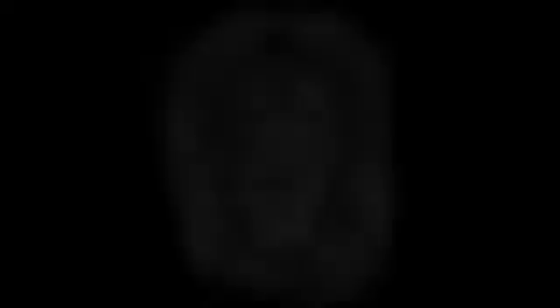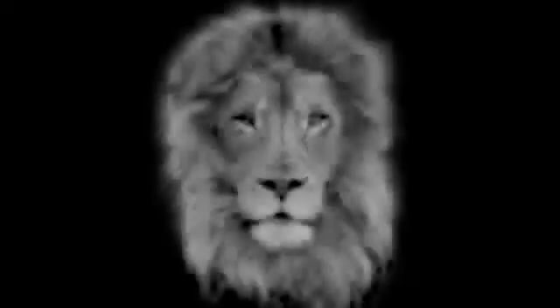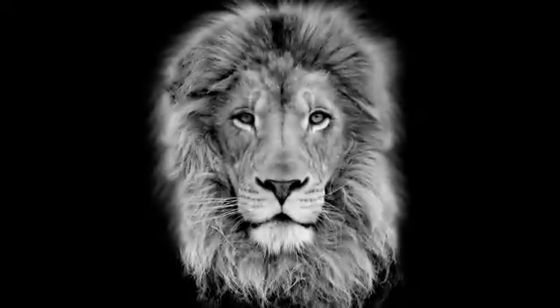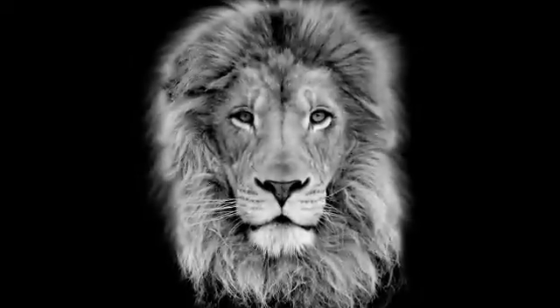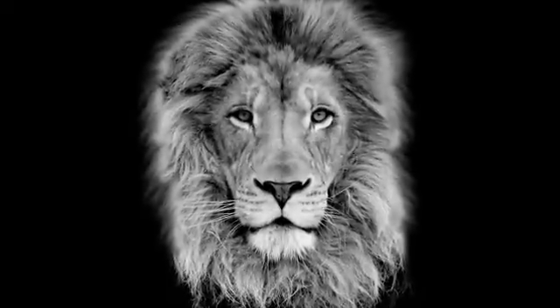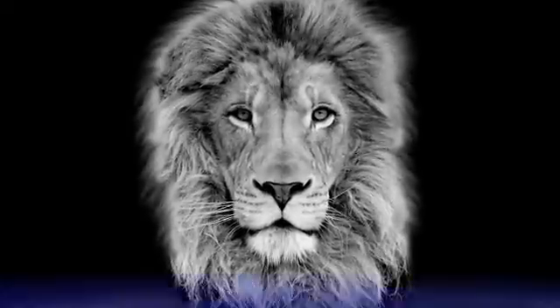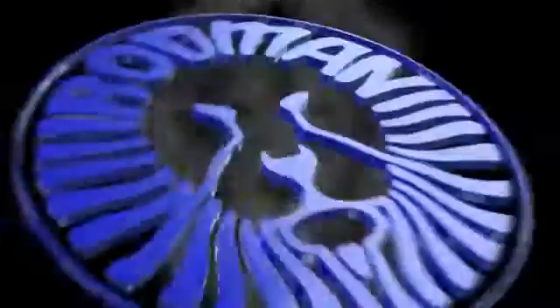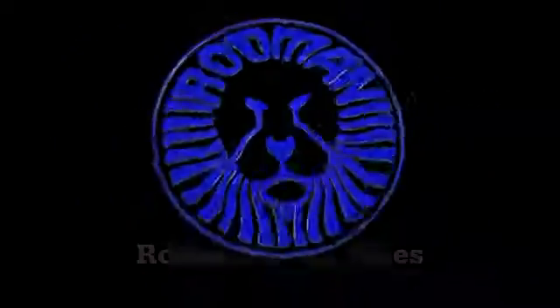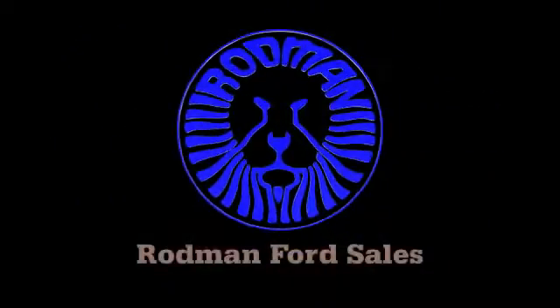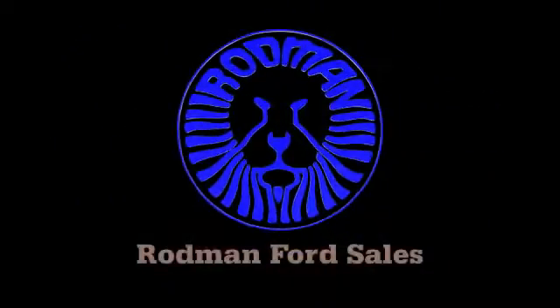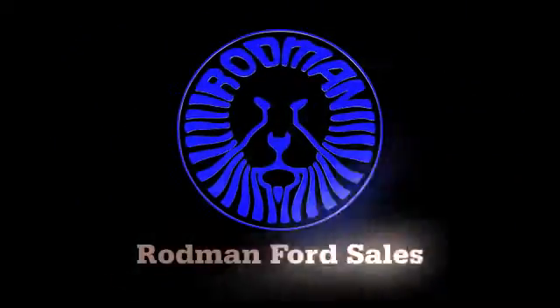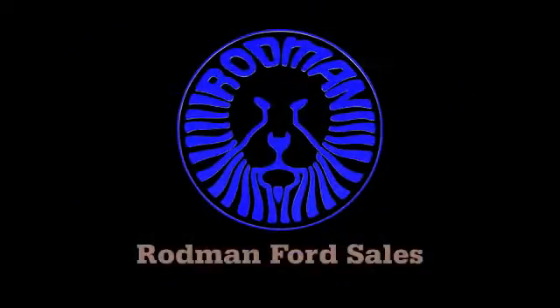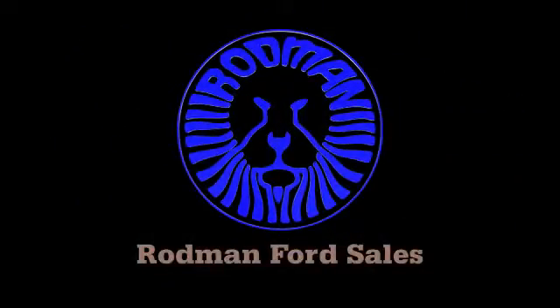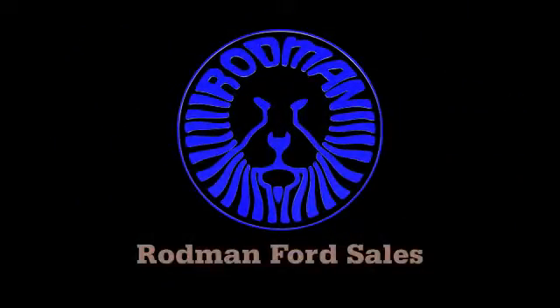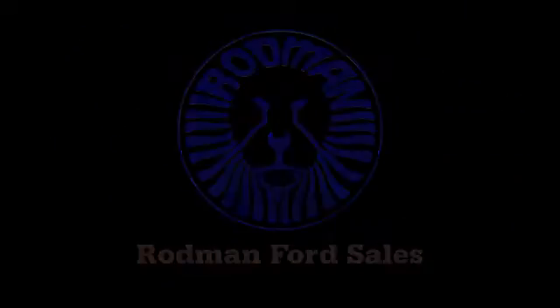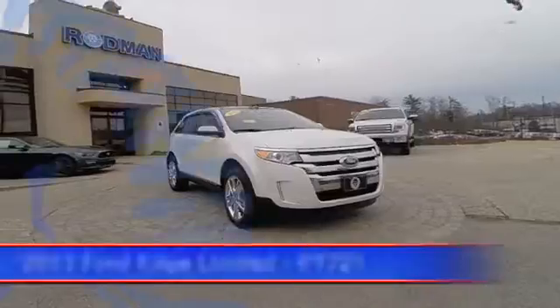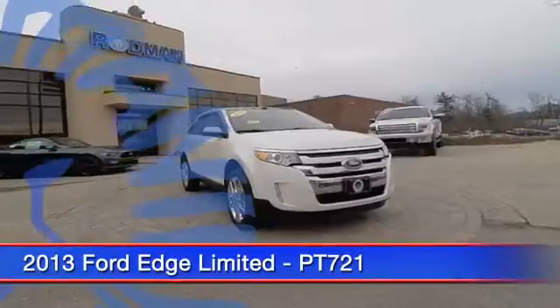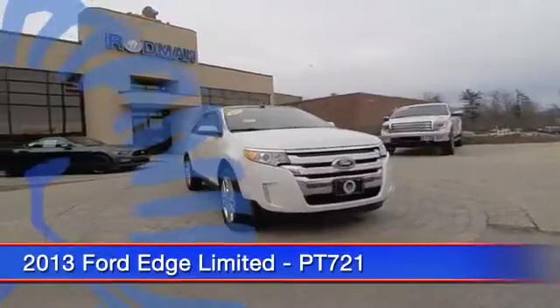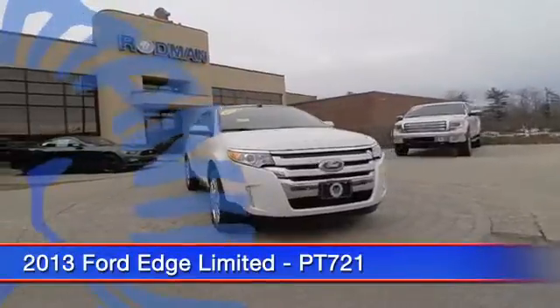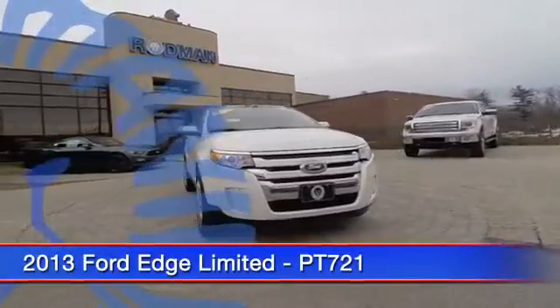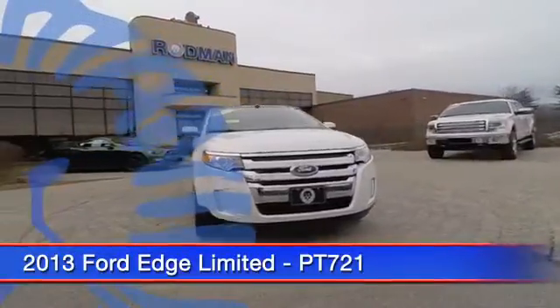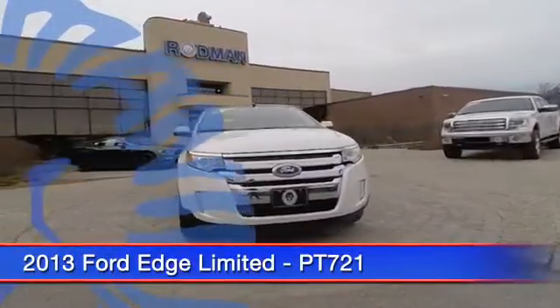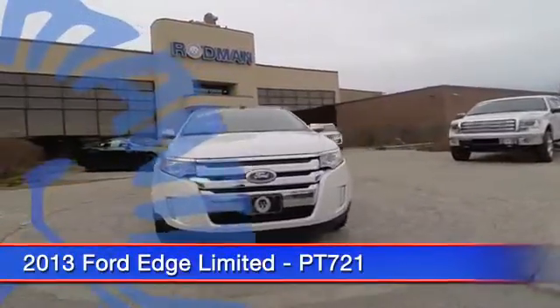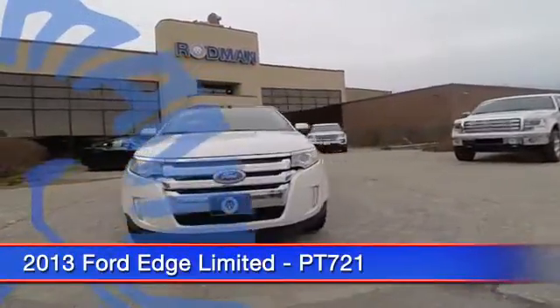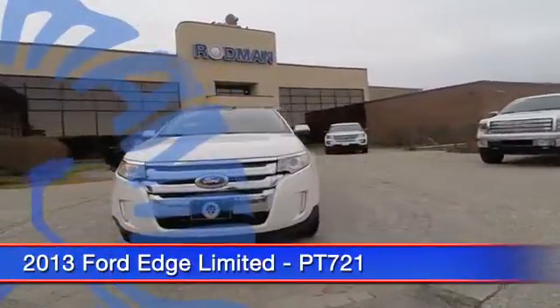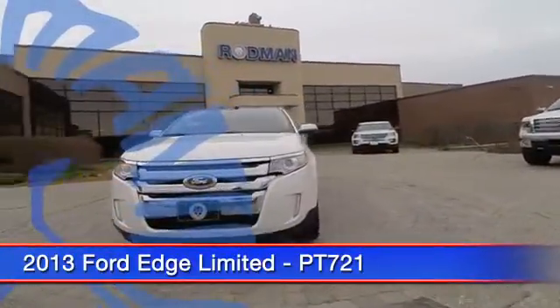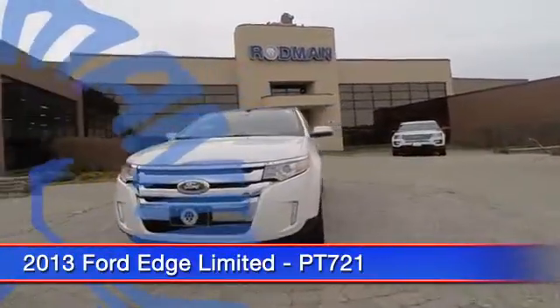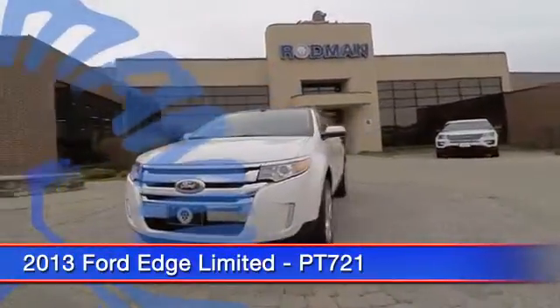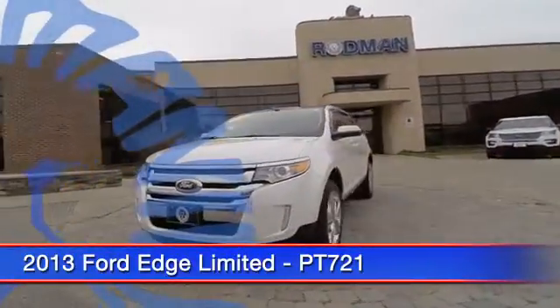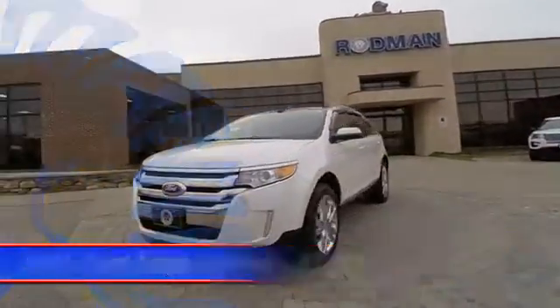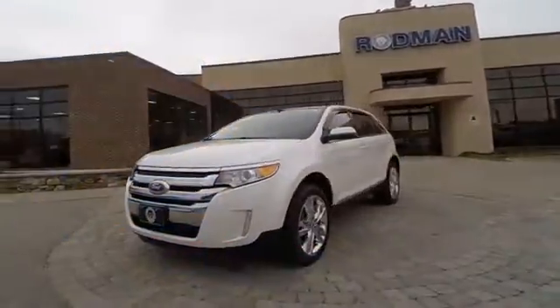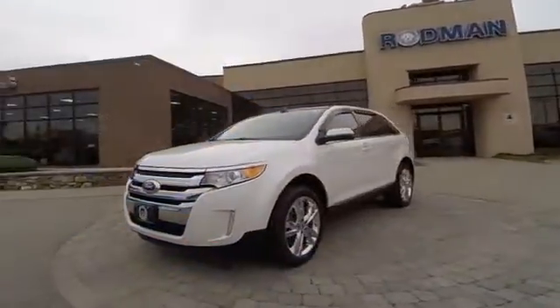The 2013 Edge thrills with more power and MPG. Either way, you're in for an exhilarating experience with Ford Edge. And it's priced below $30,000.